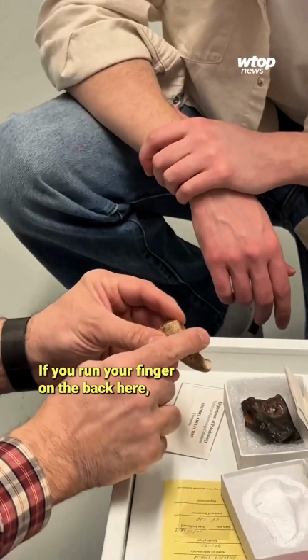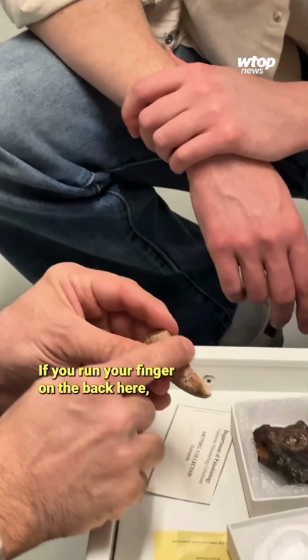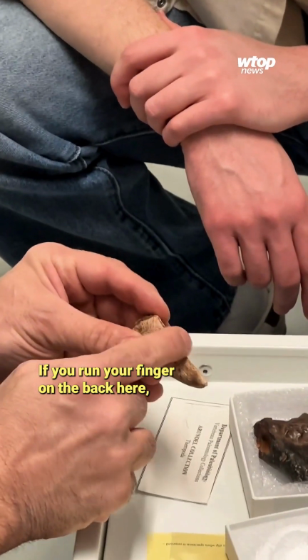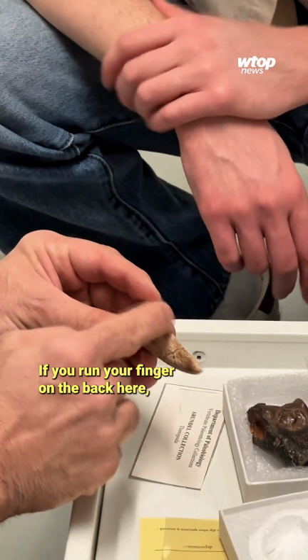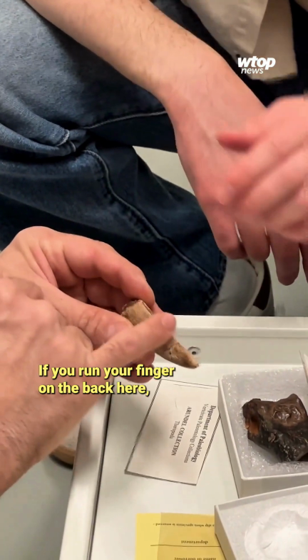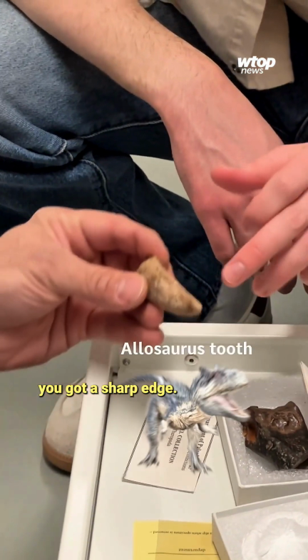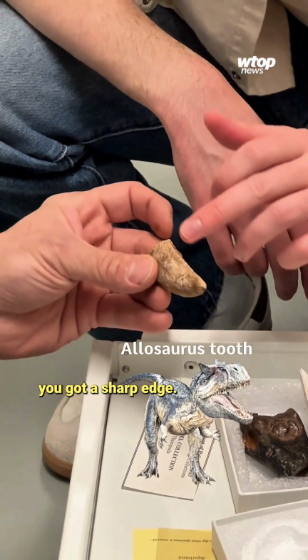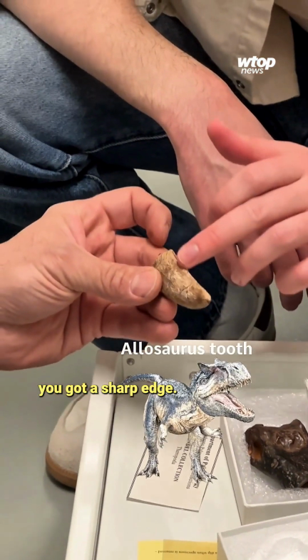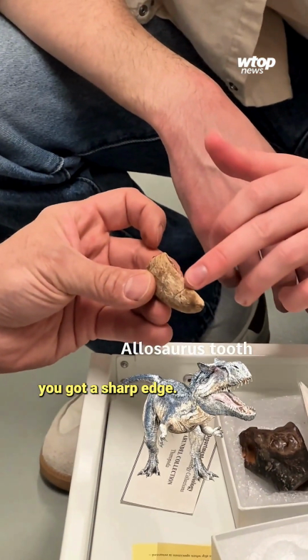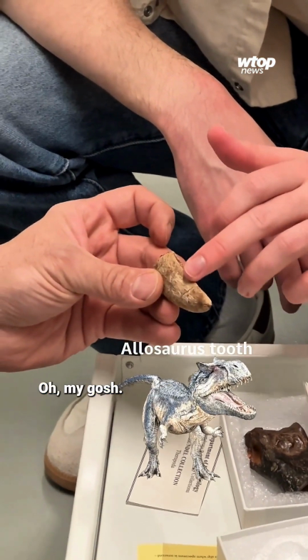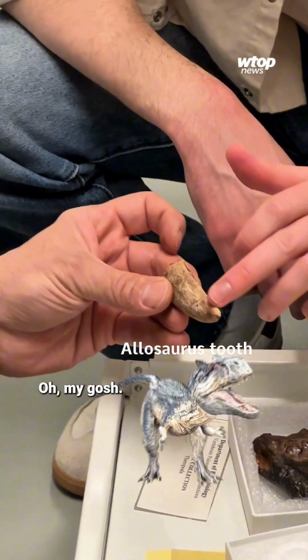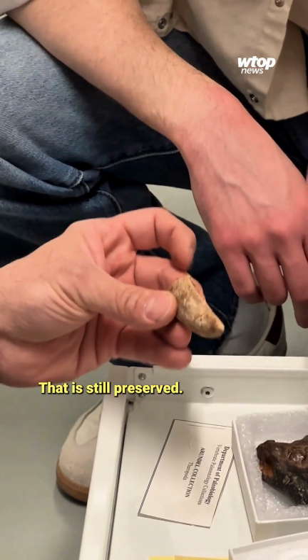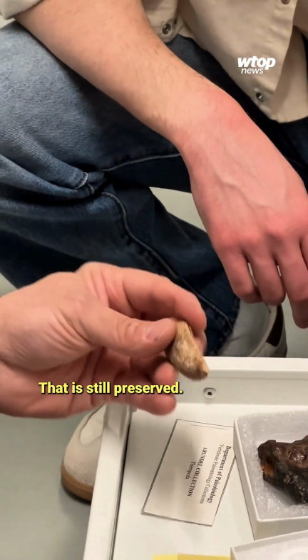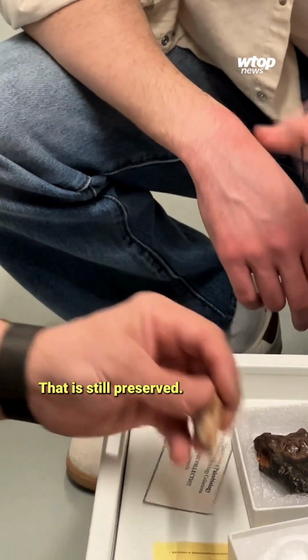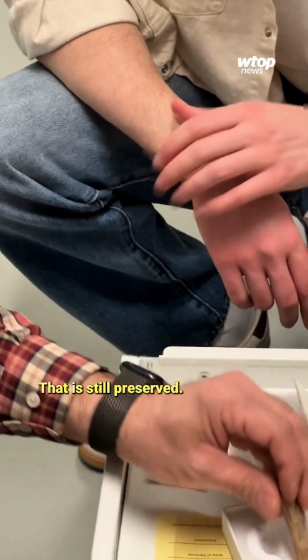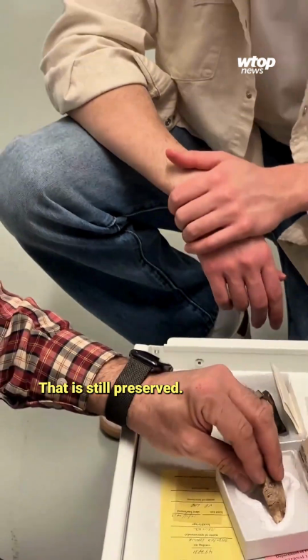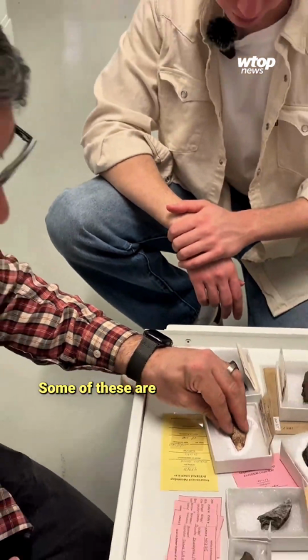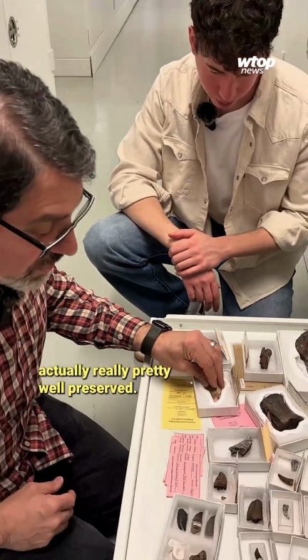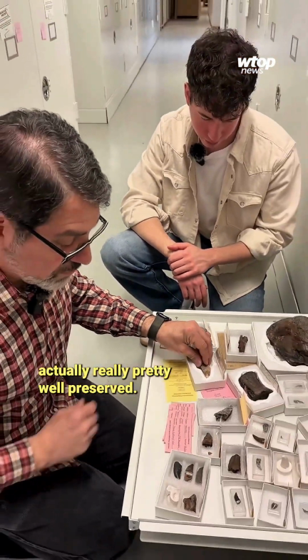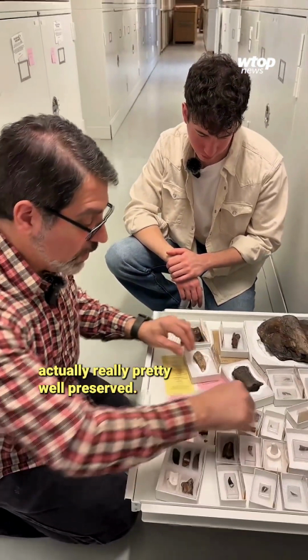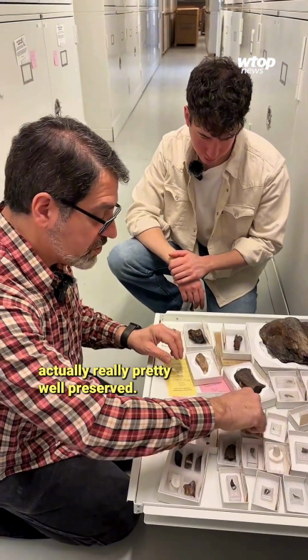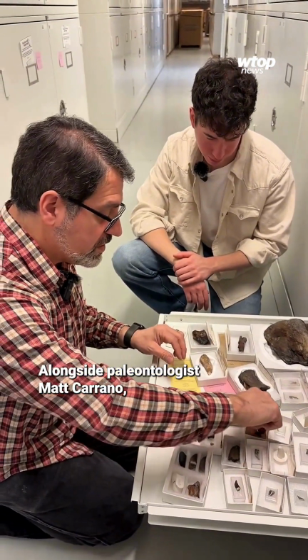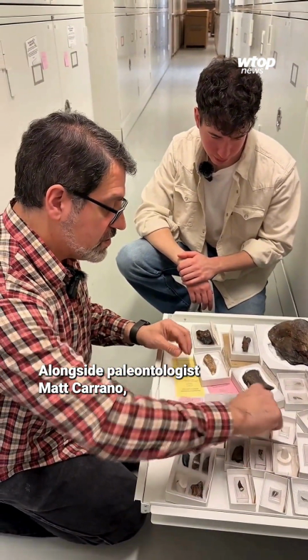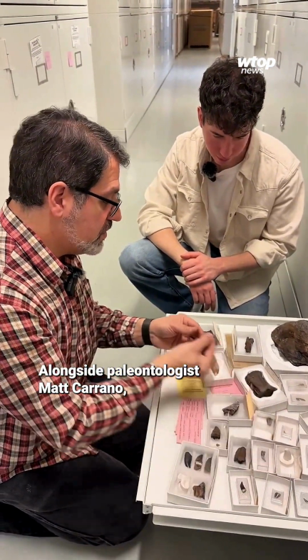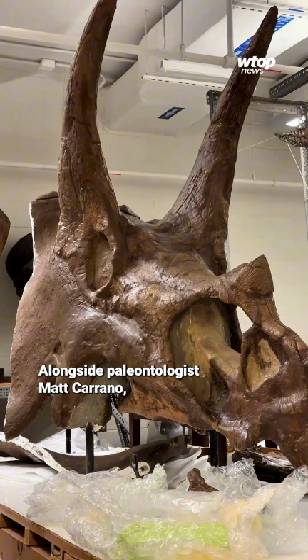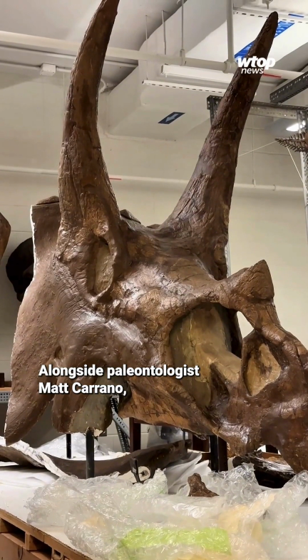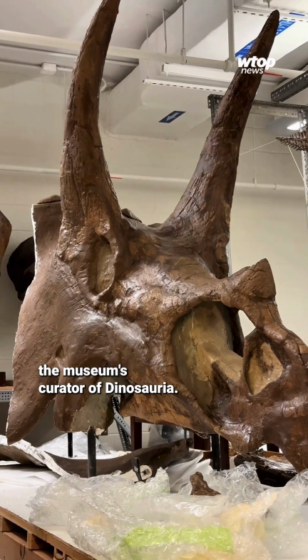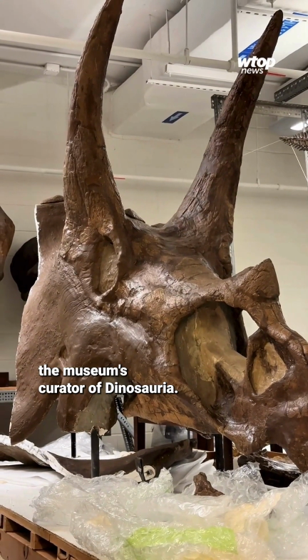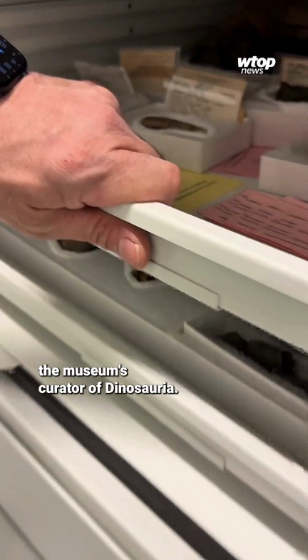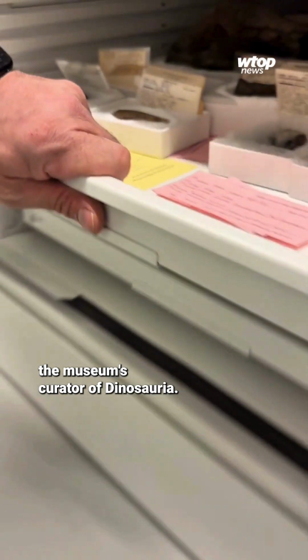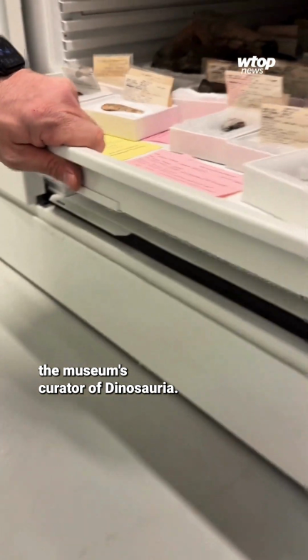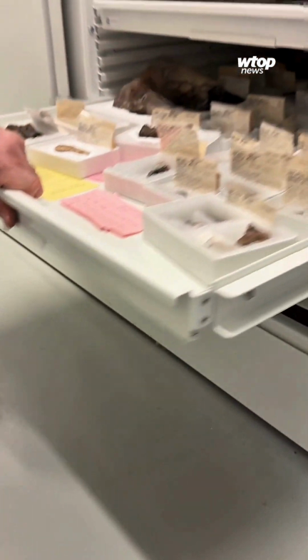If you run your finger on the back here, it's got a sharp edge — and that is still preserved. Some of these are actually really pretty well preserved. Alongside paleontologist Matt Carano, the museum's curator of Dinosauria.